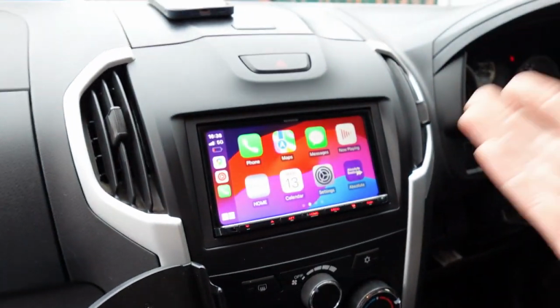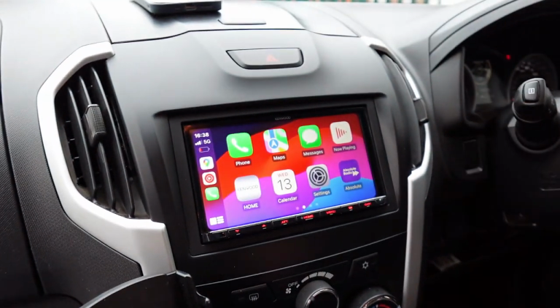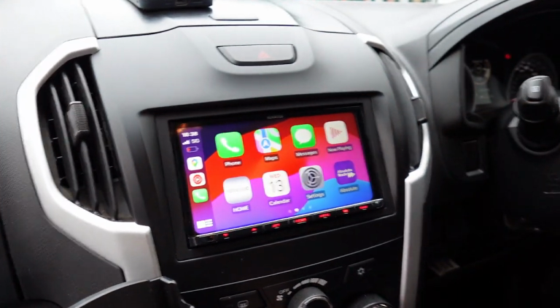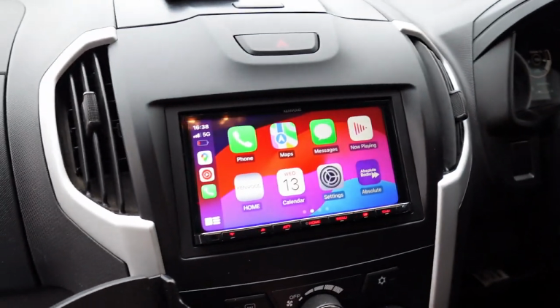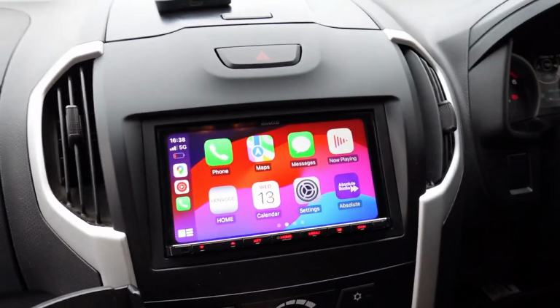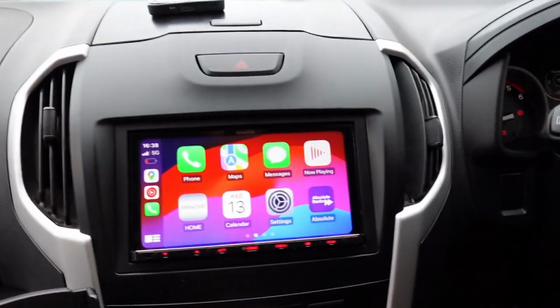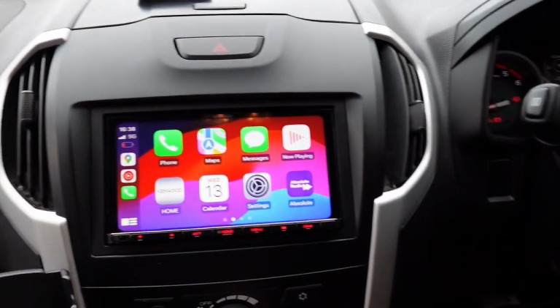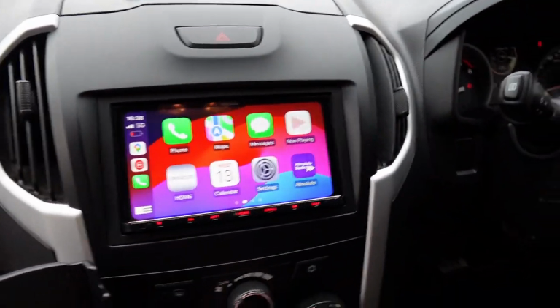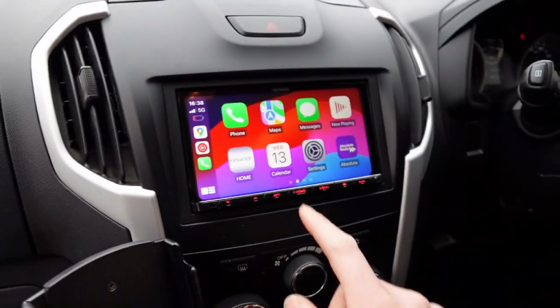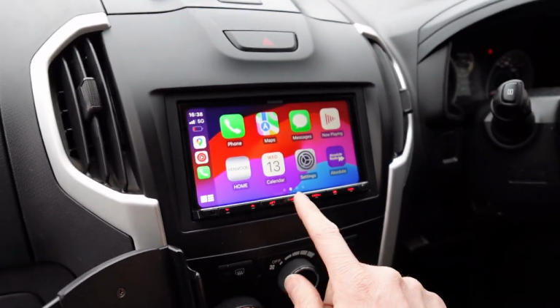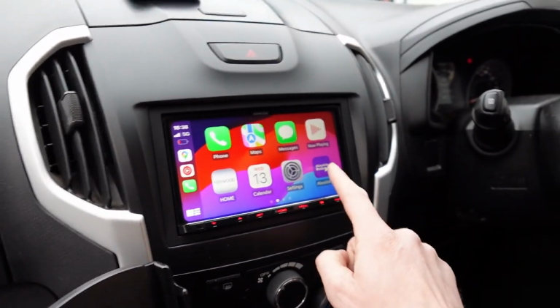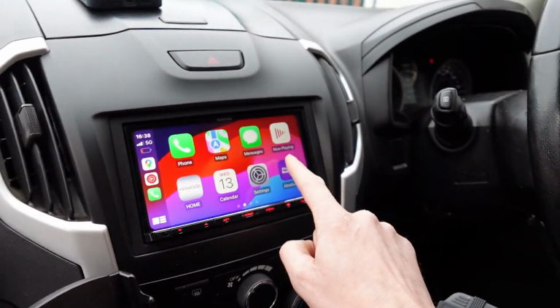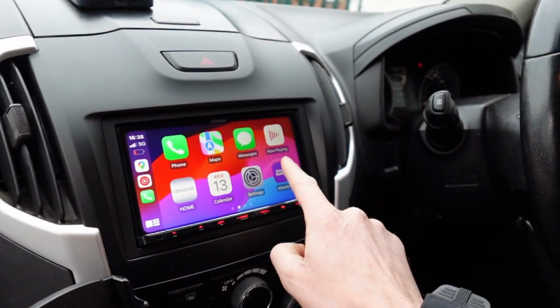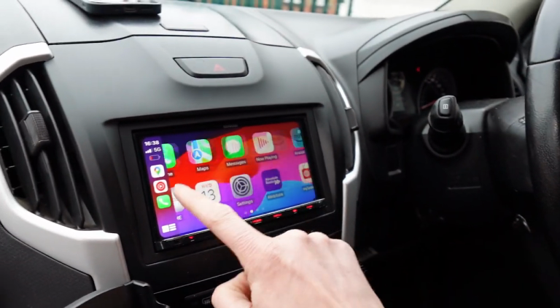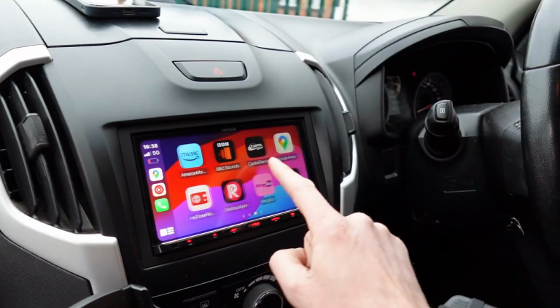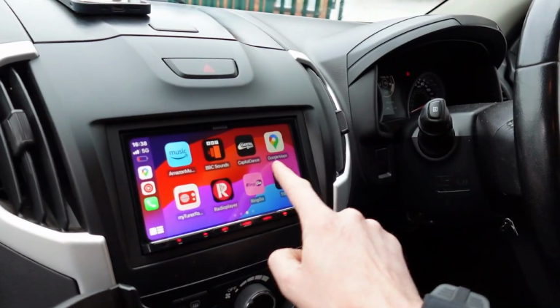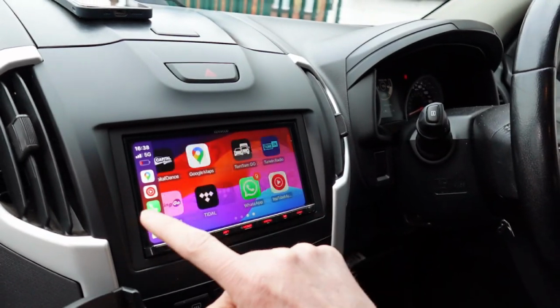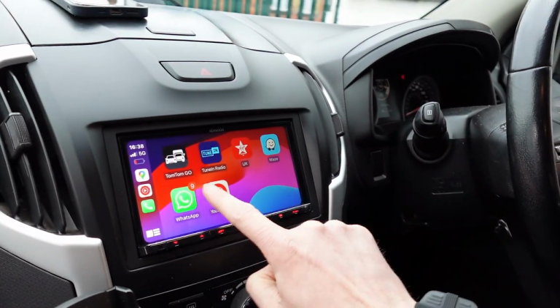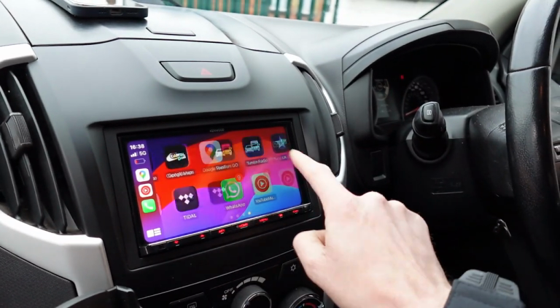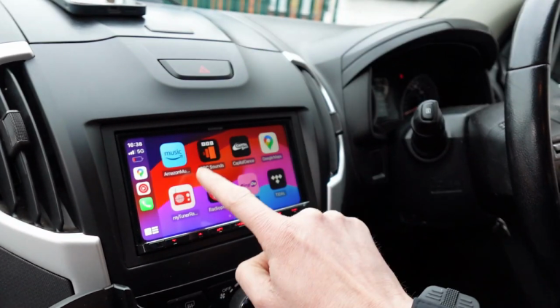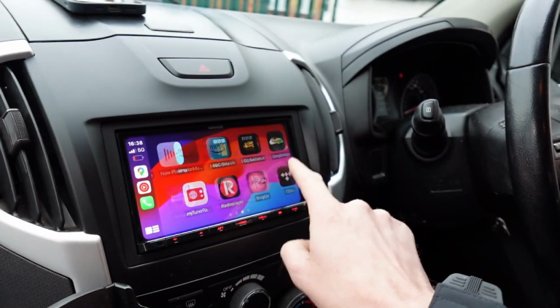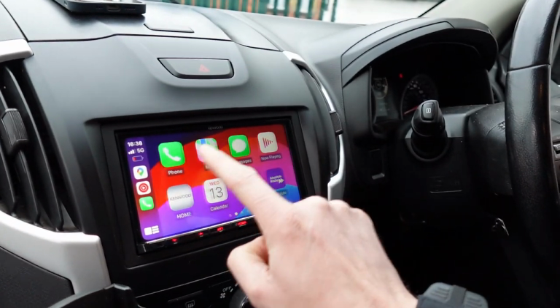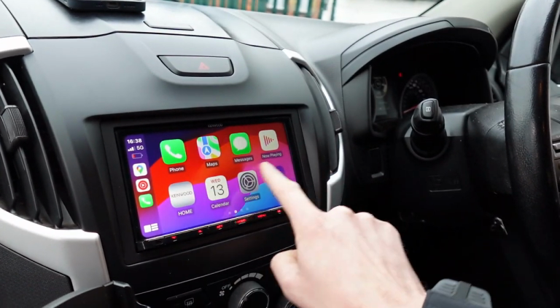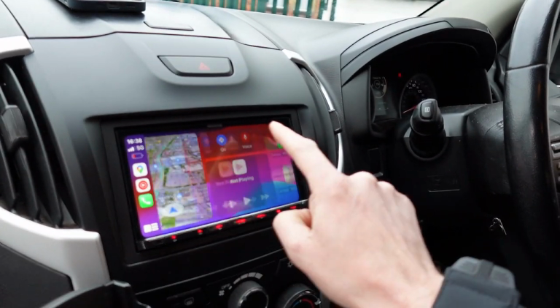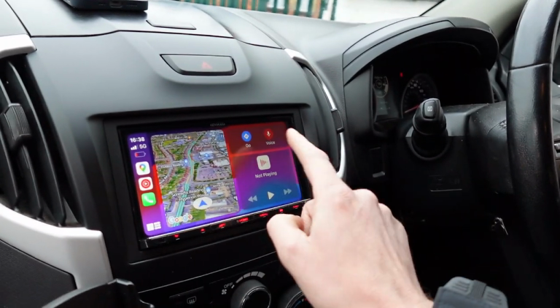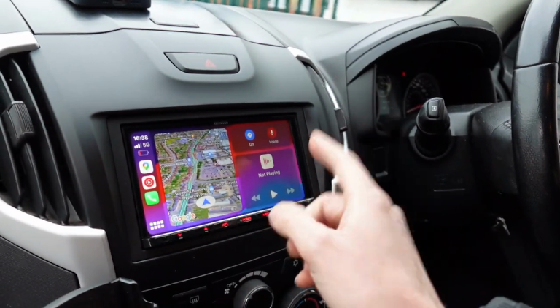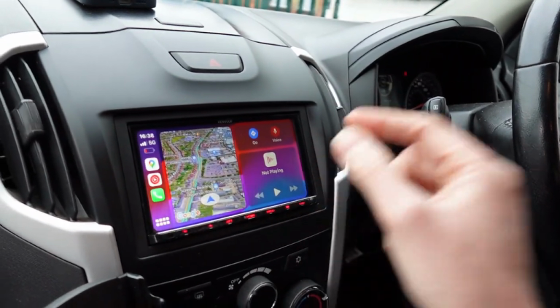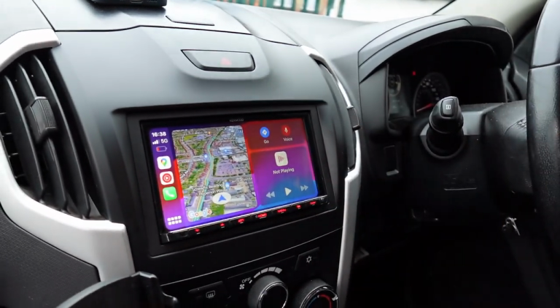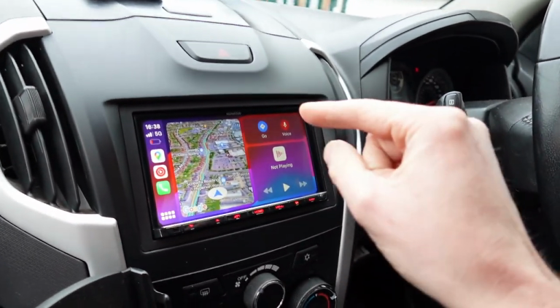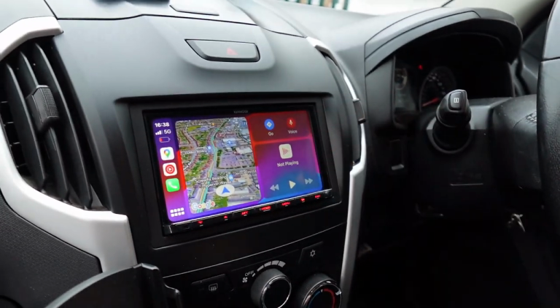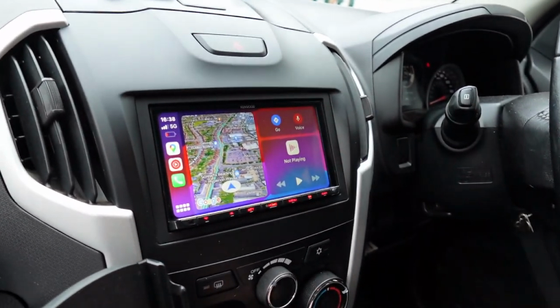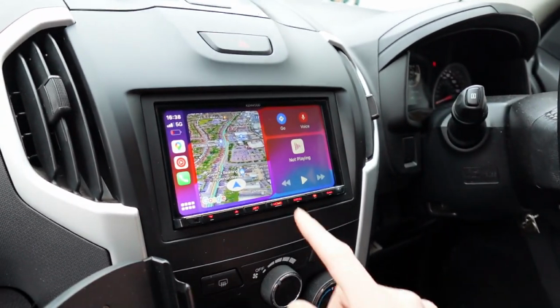This is the unit — it has a capacitive touchscreen, so what that means is it's super responsive to your finger touch, very light movements, you don't need to put a lot of pressure on it.